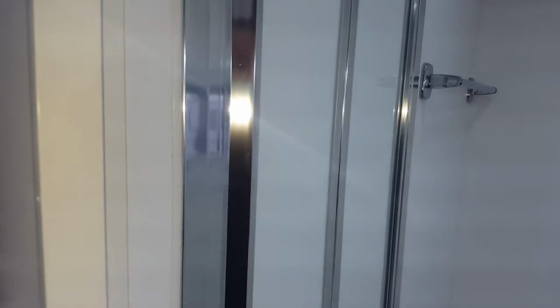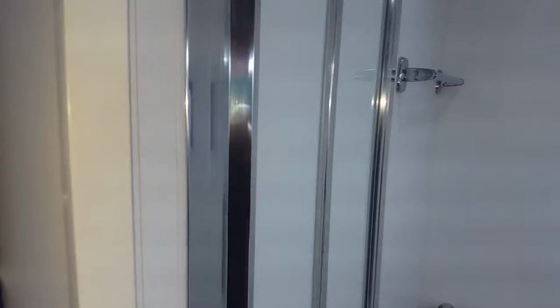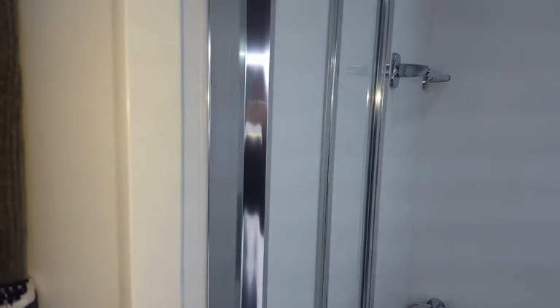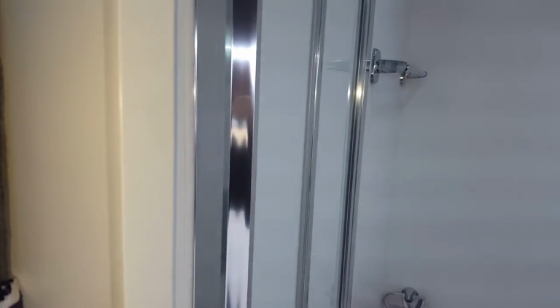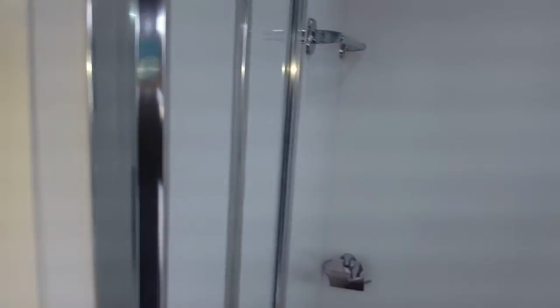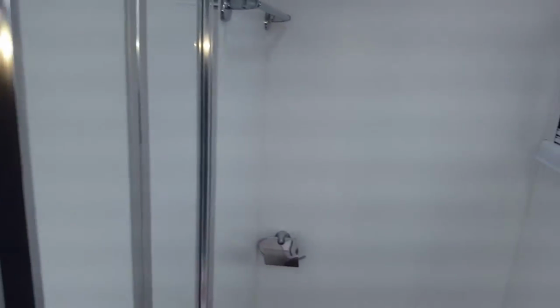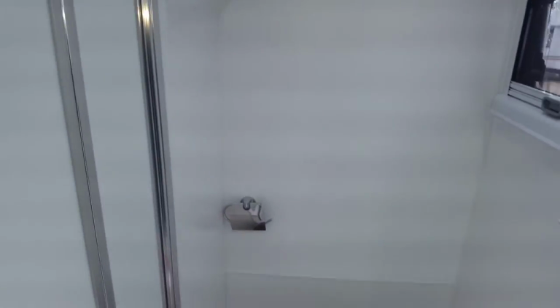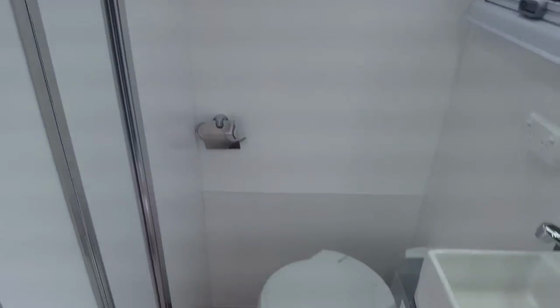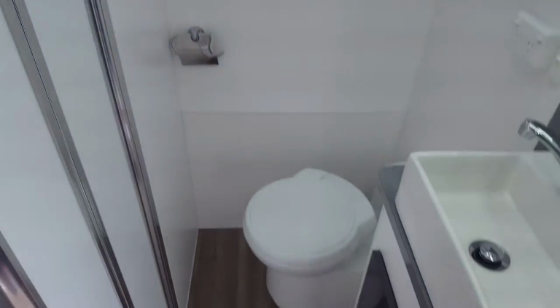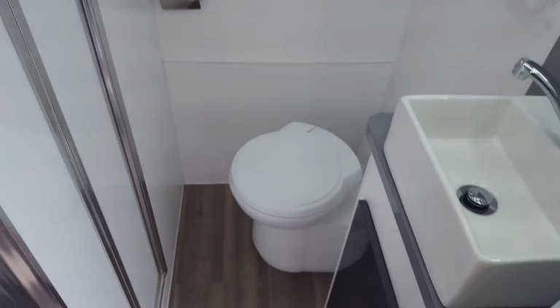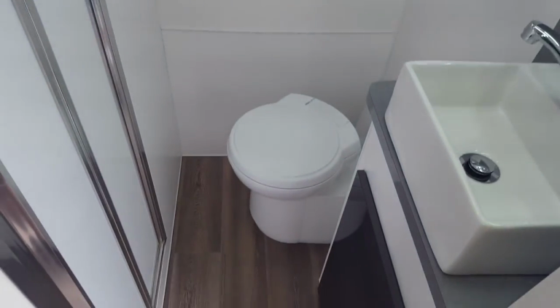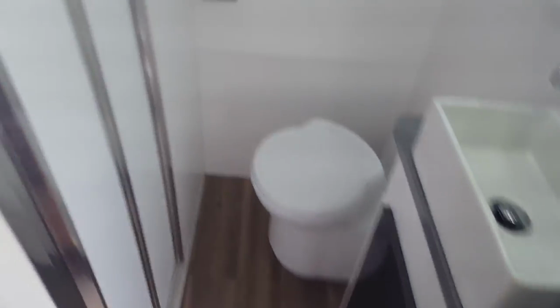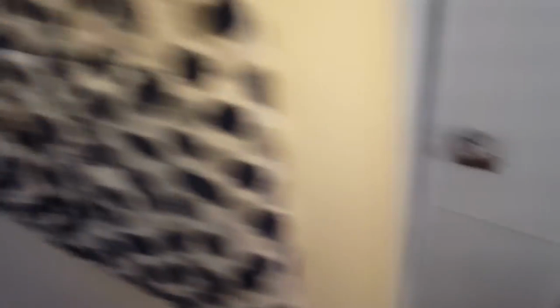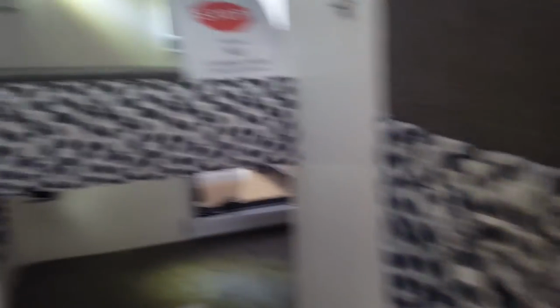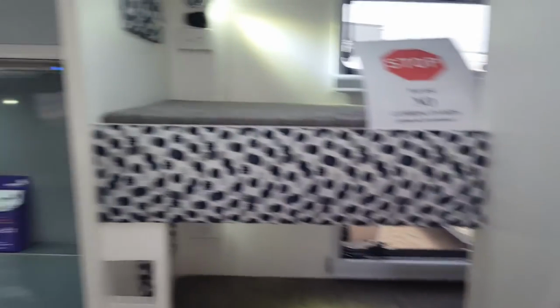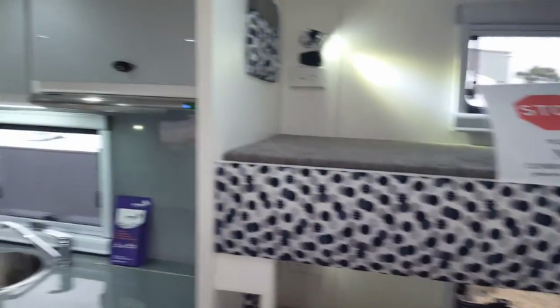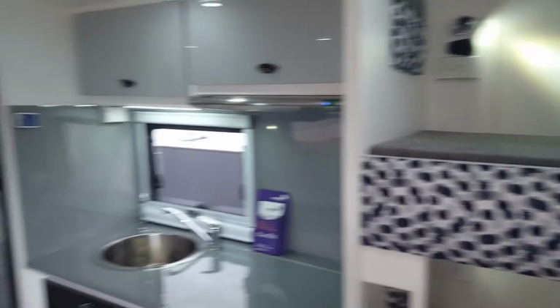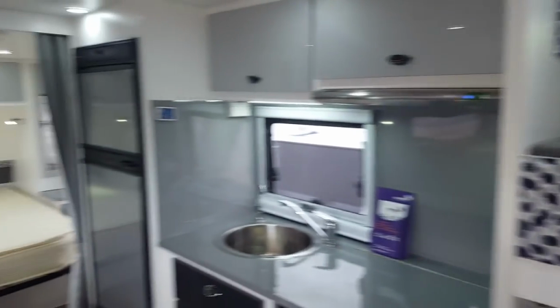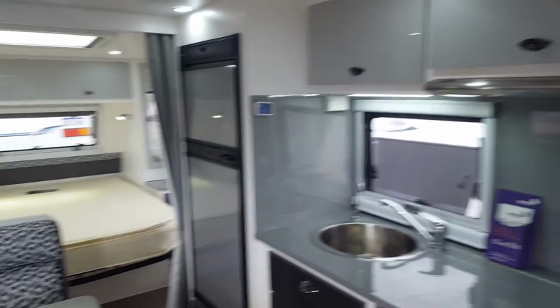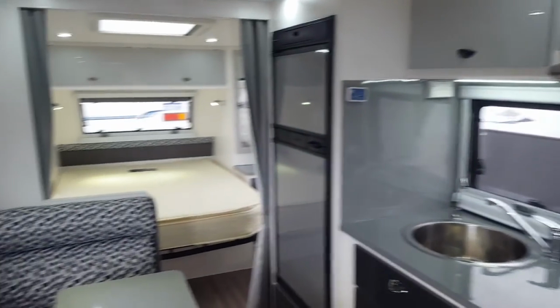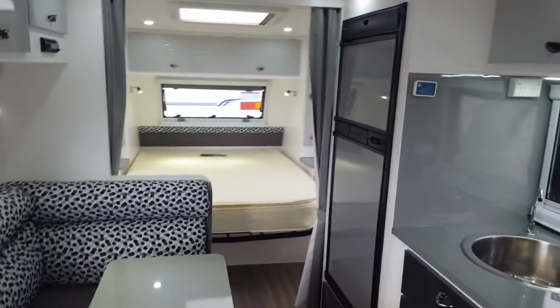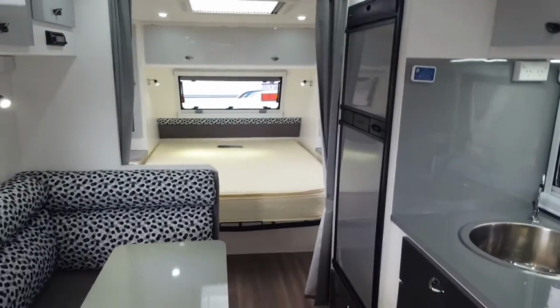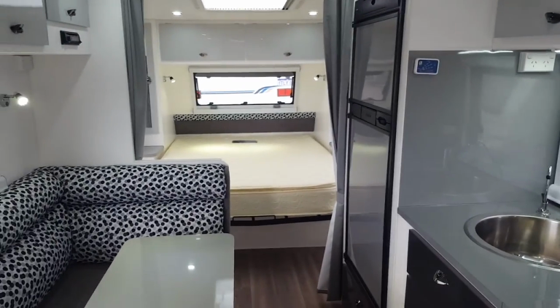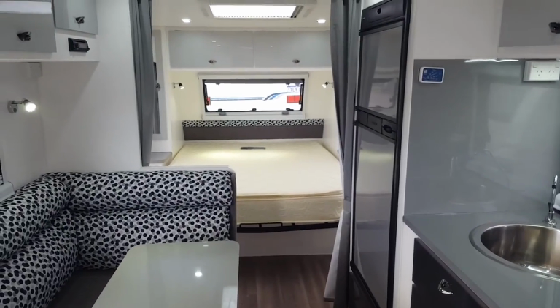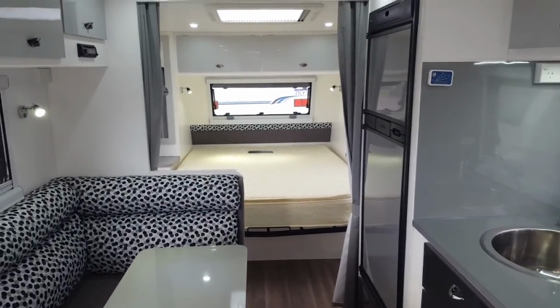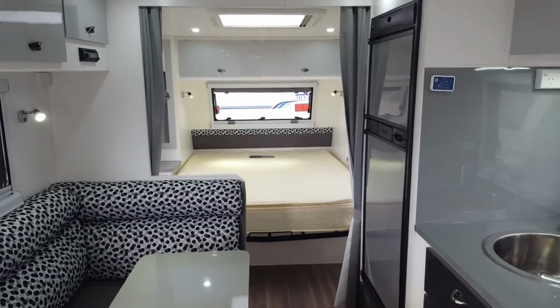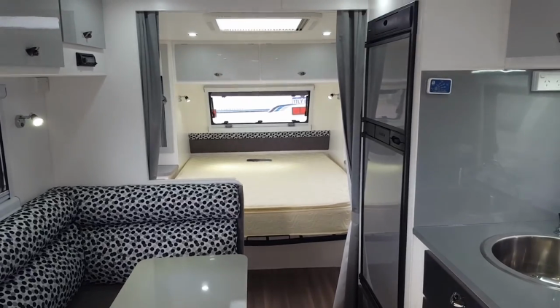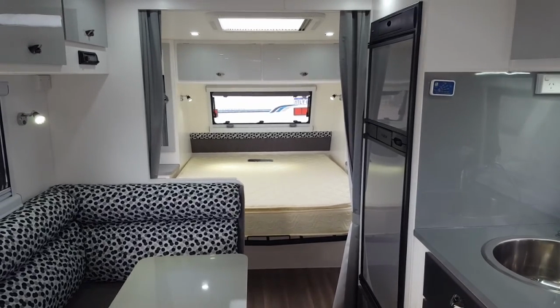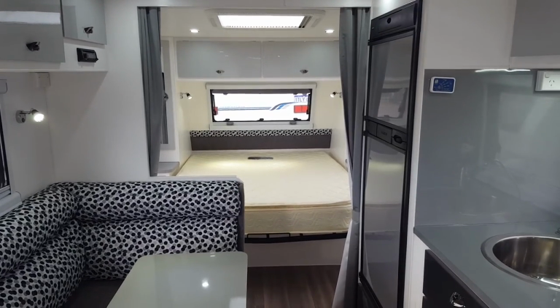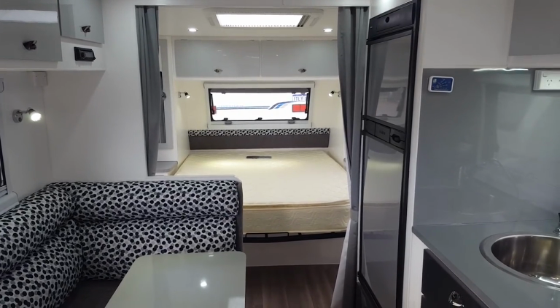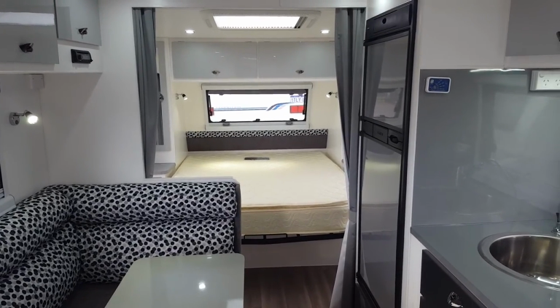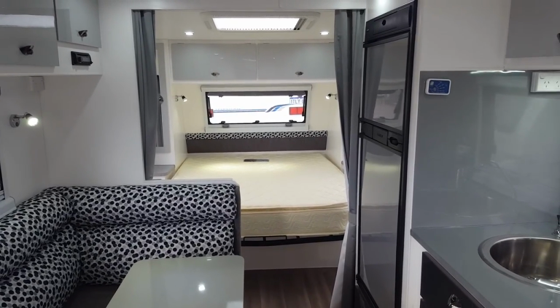Looking around the $56,000 mark with all the bits and pieces you need to get out and about with your family. So come down to Caravans R Us, have a look, and we might be able to get you into your own. Bye!